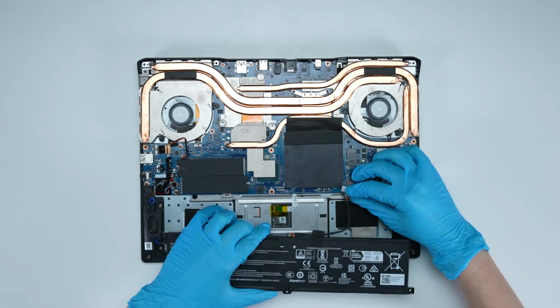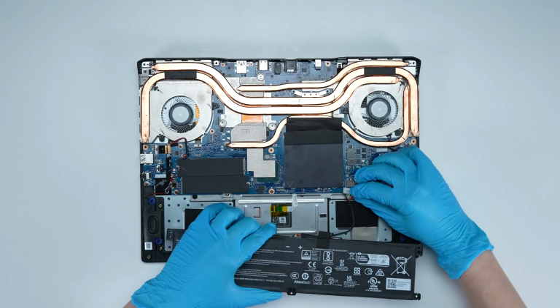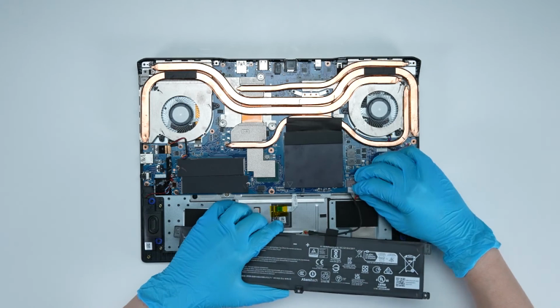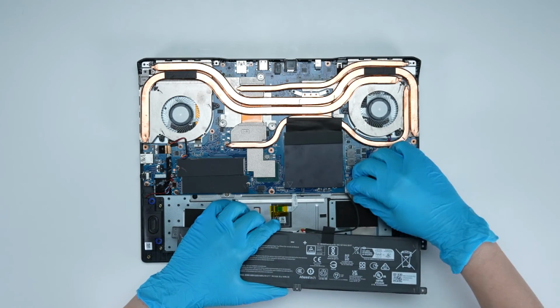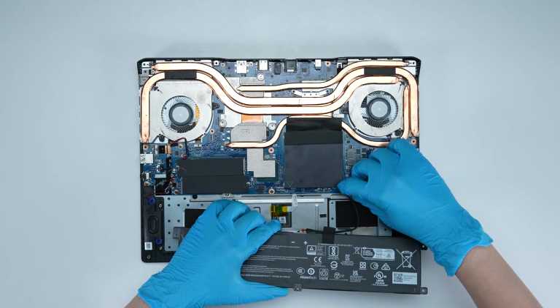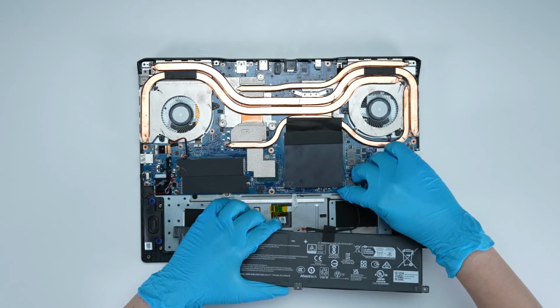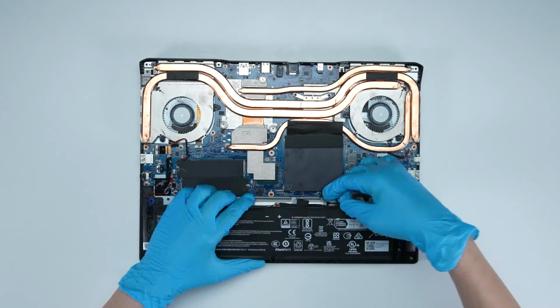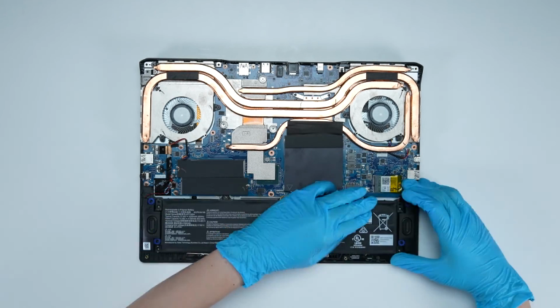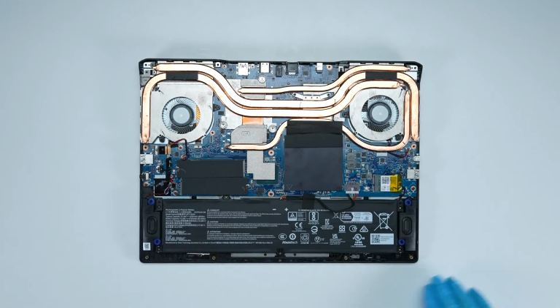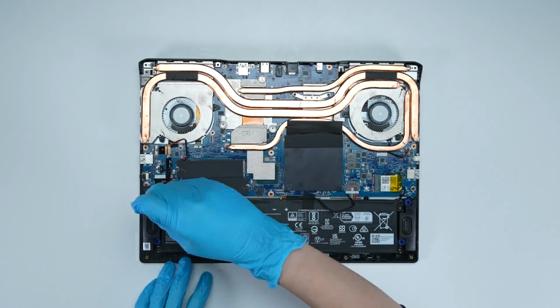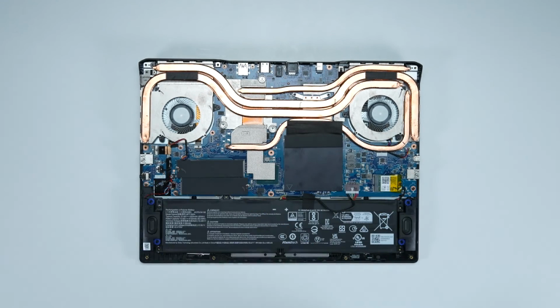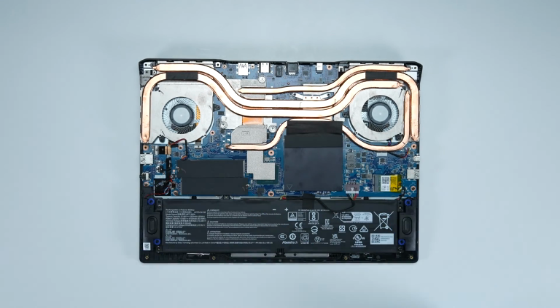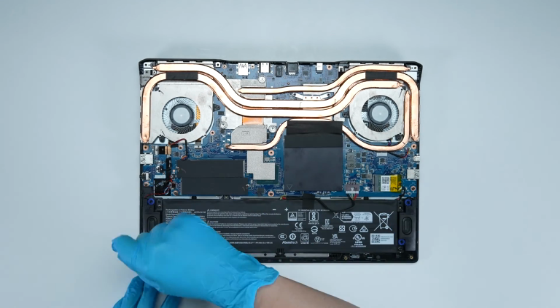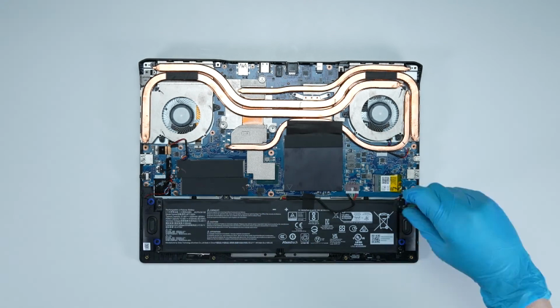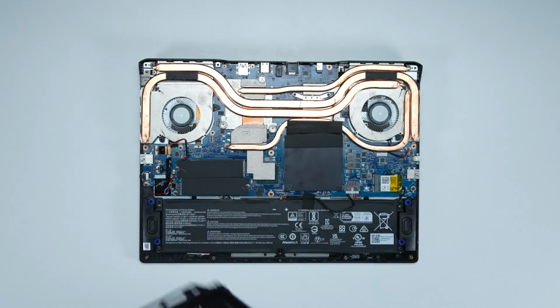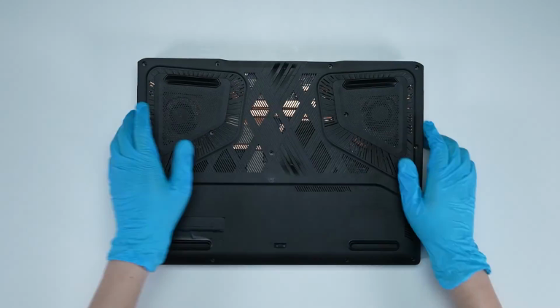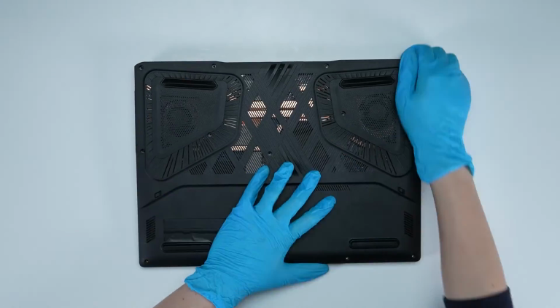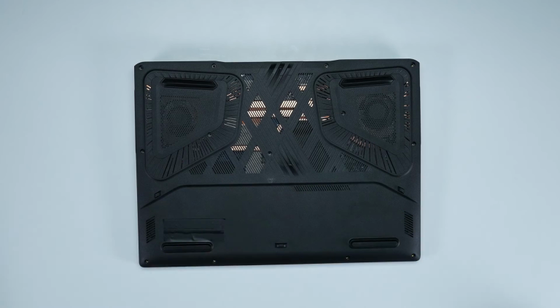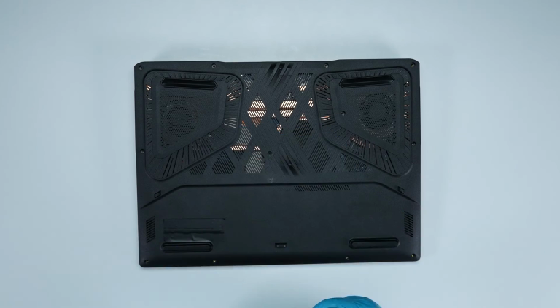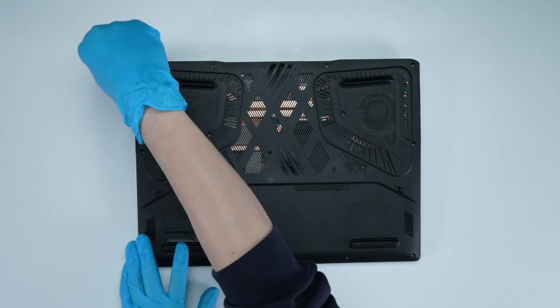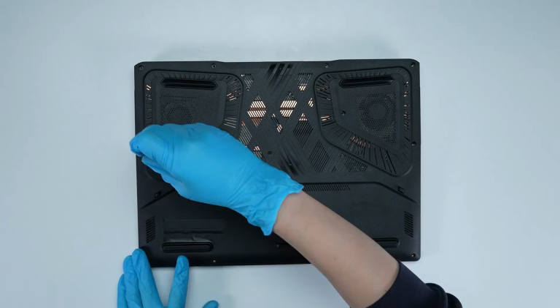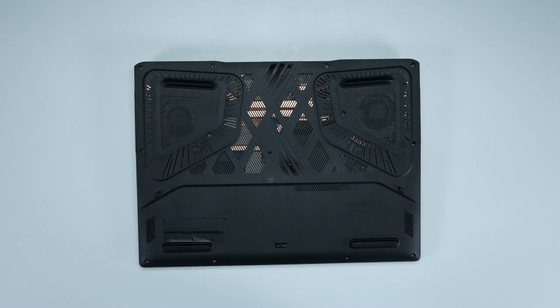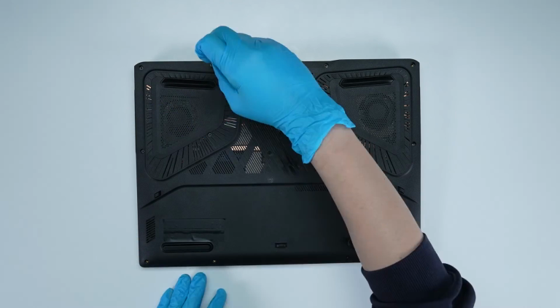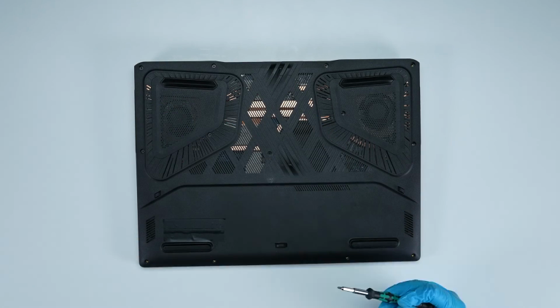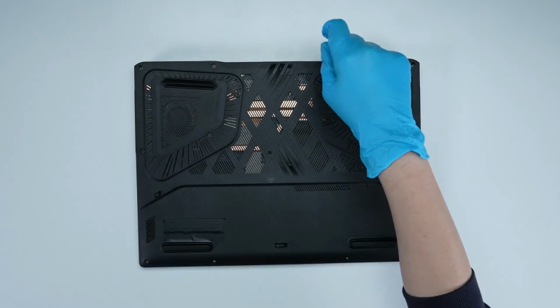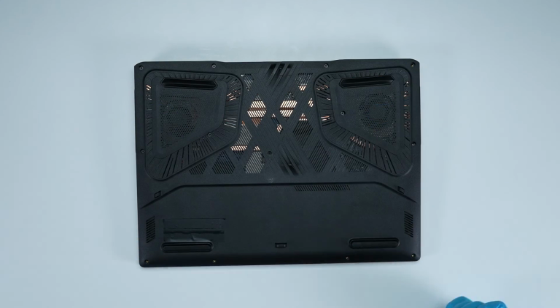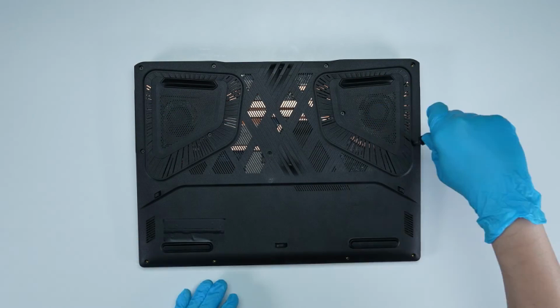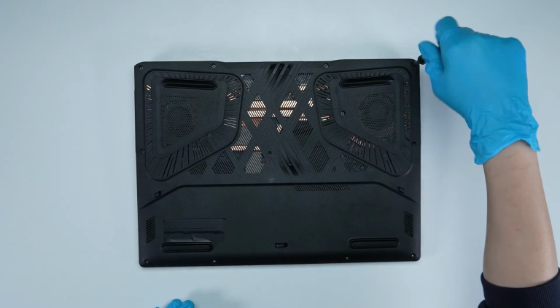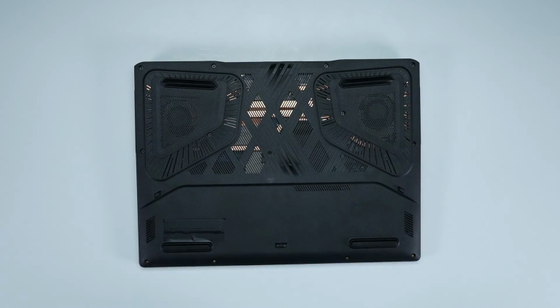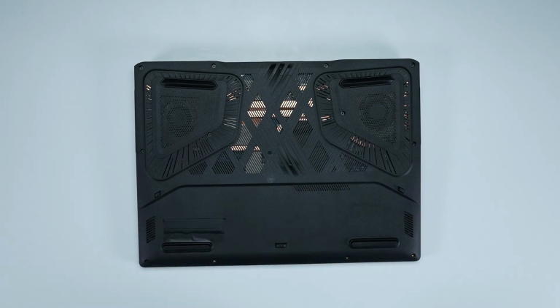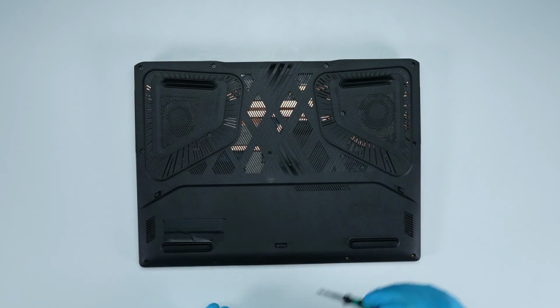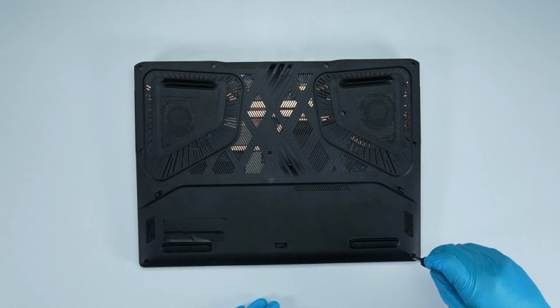Just reverse the process of how you dismantled it to assemble it back. Make sure that all the screws and cables return to their original position.